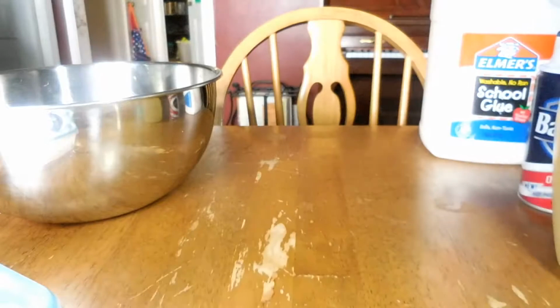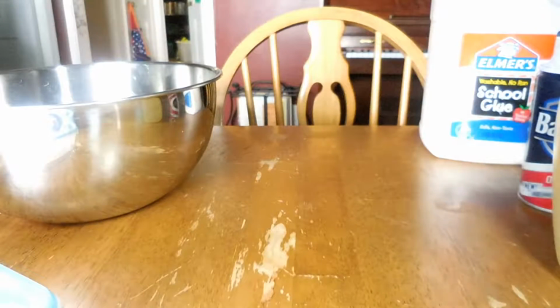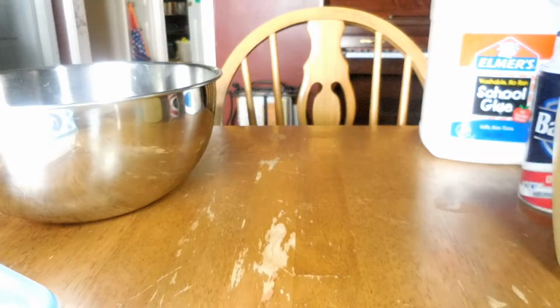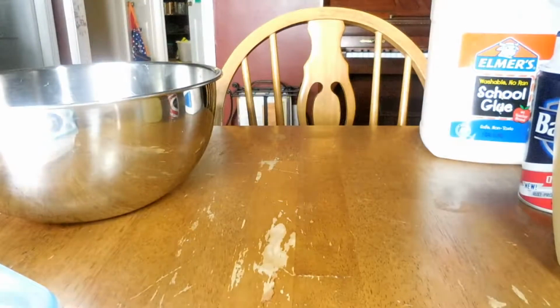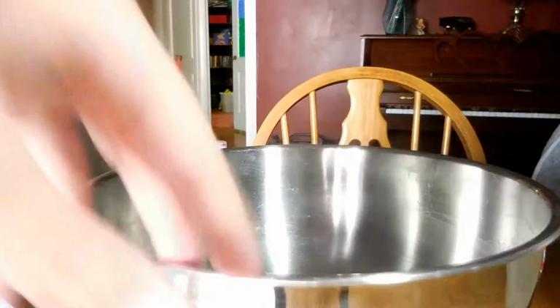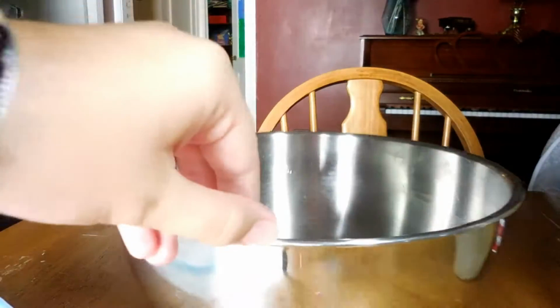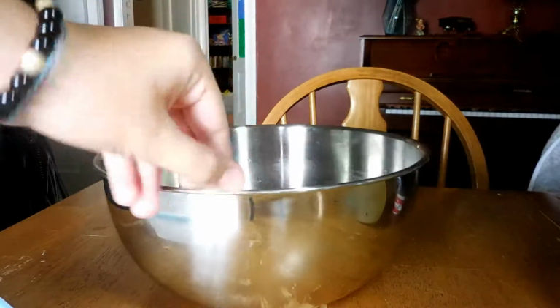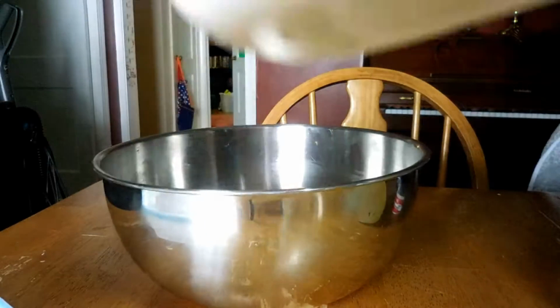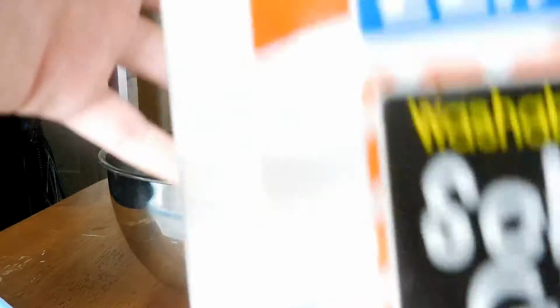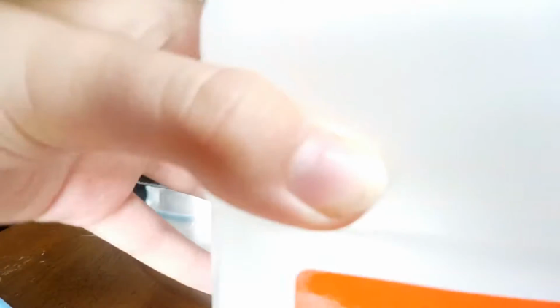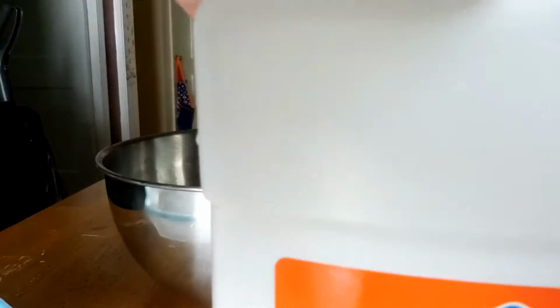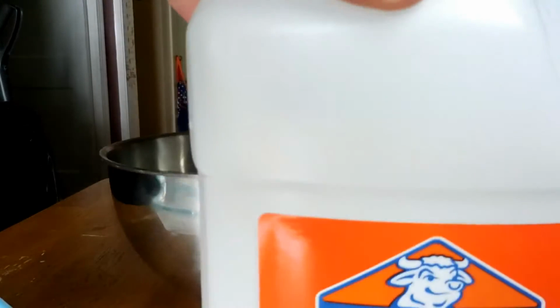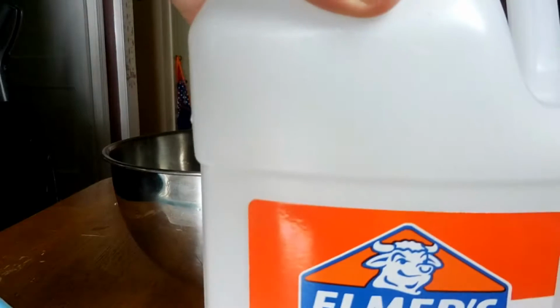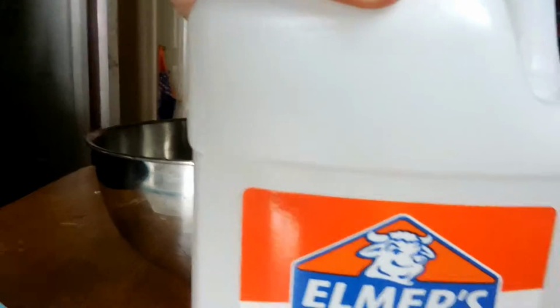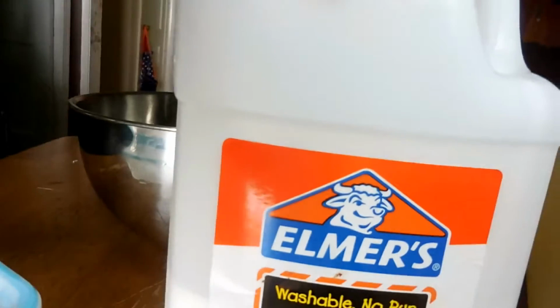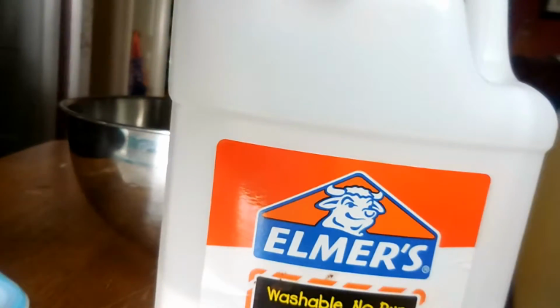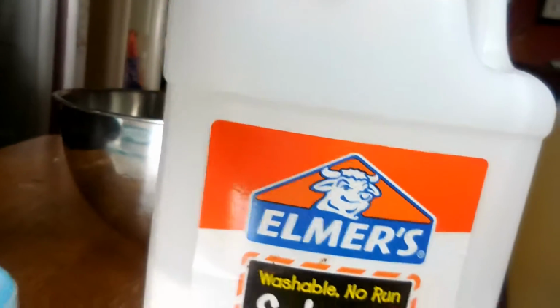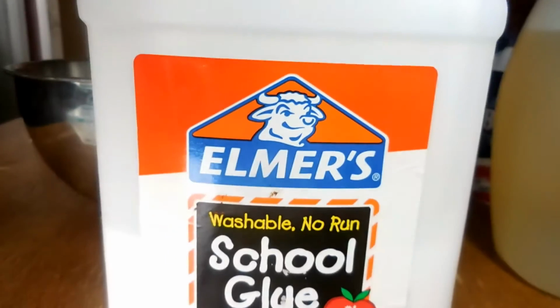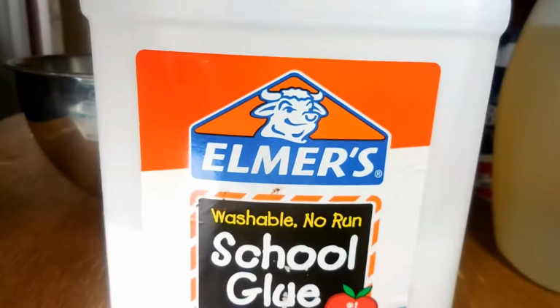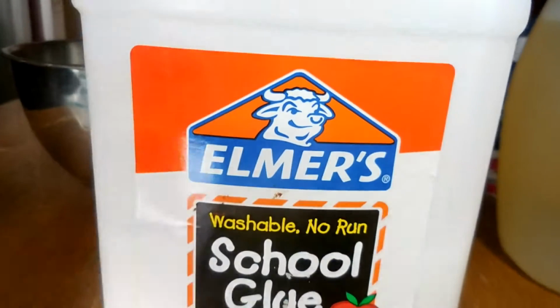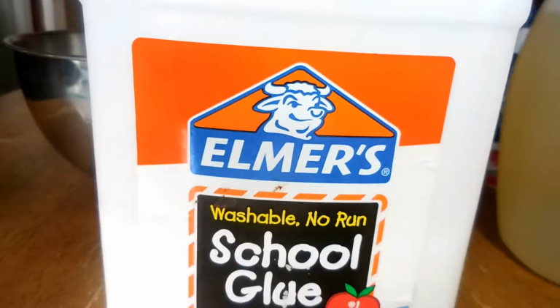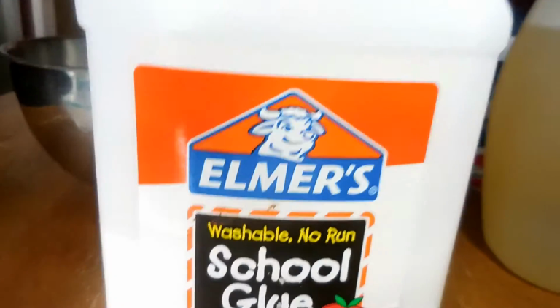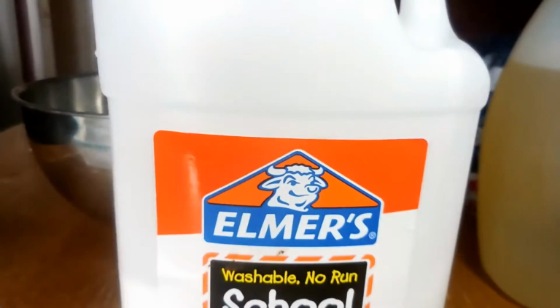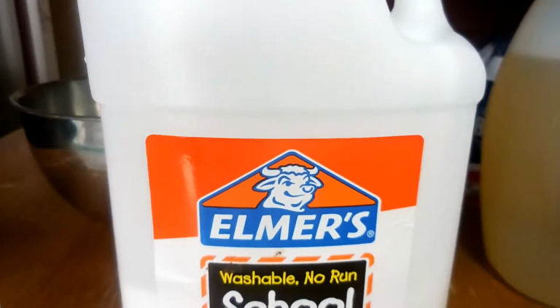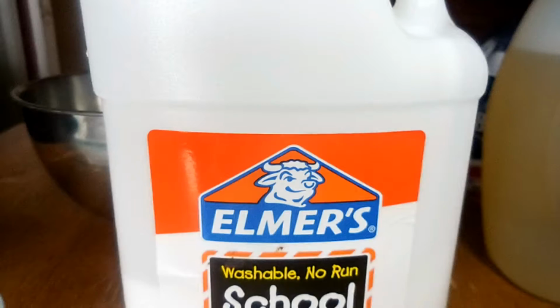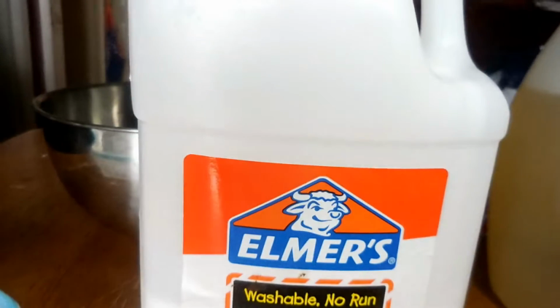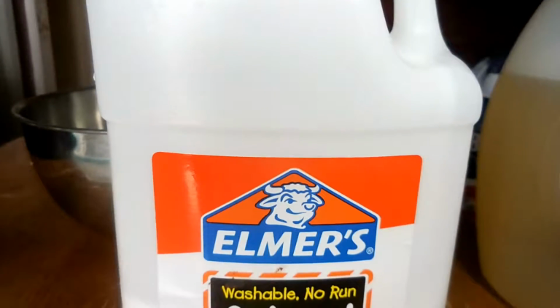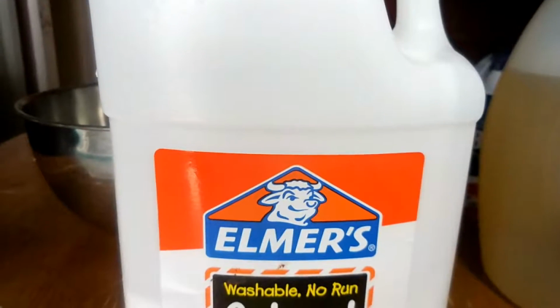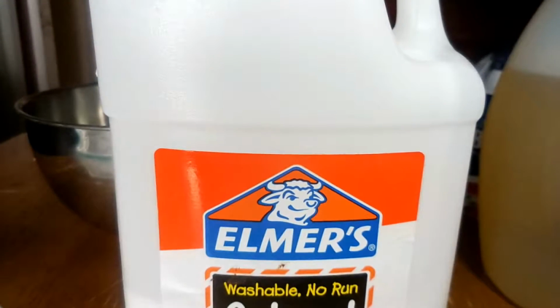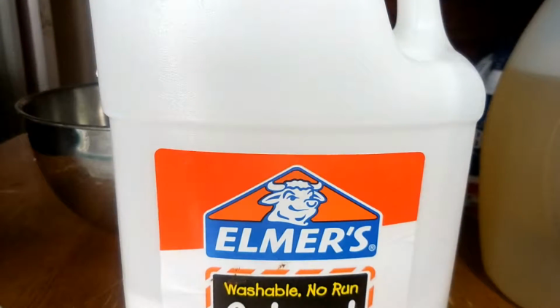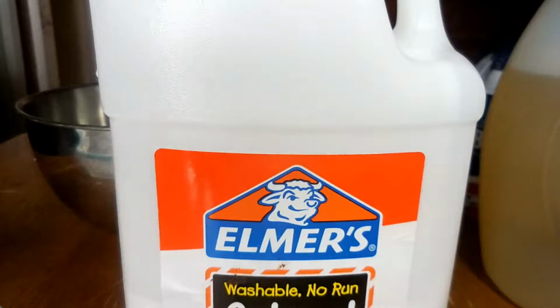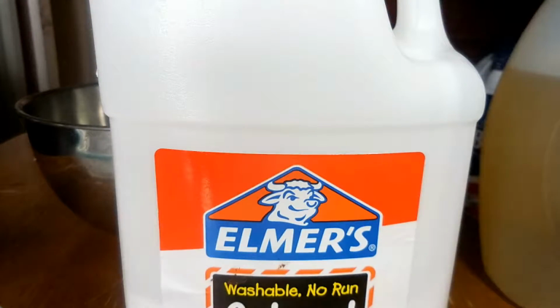I also suggest that you use a gallon of glue, because it's just a lot easier and you don't have to go to the store every five minutes to get more glue.